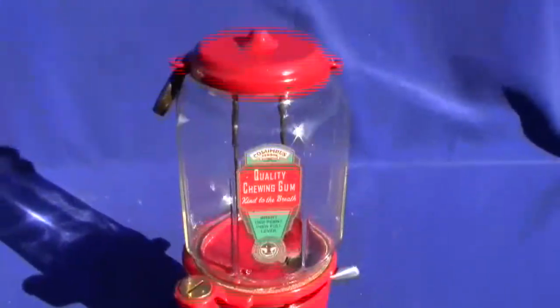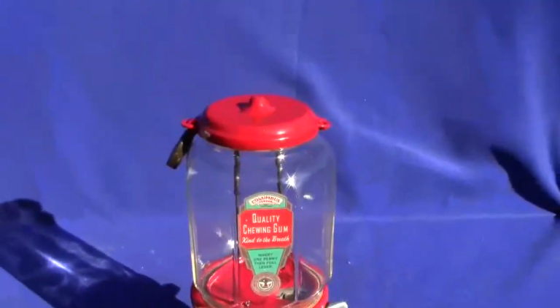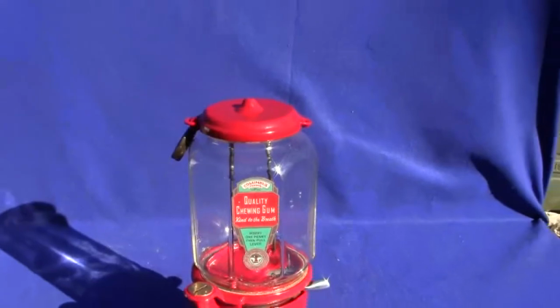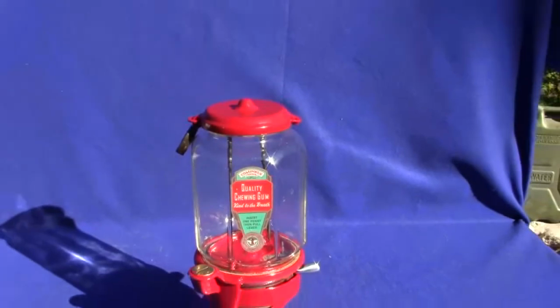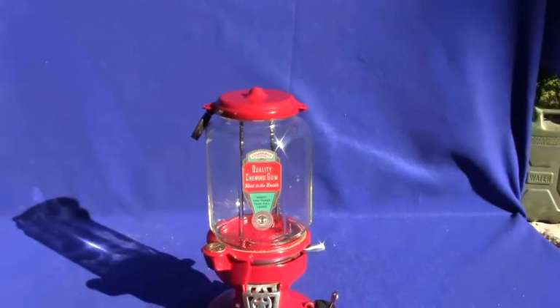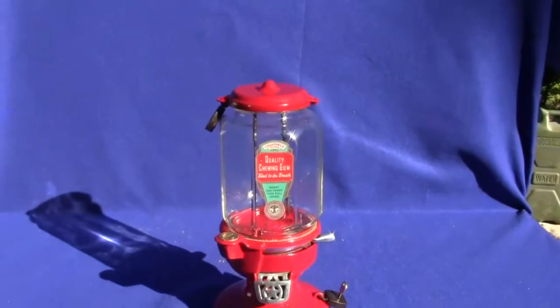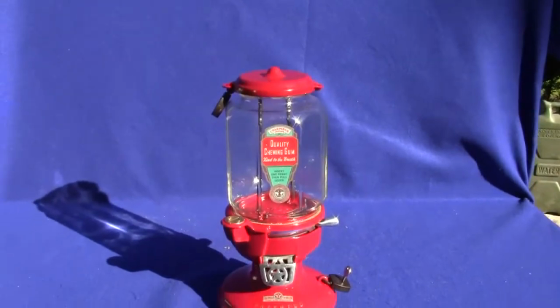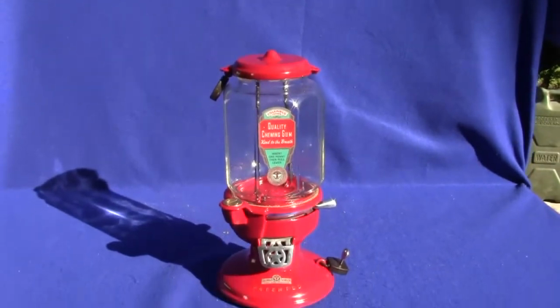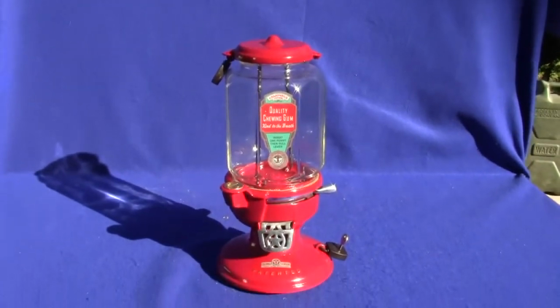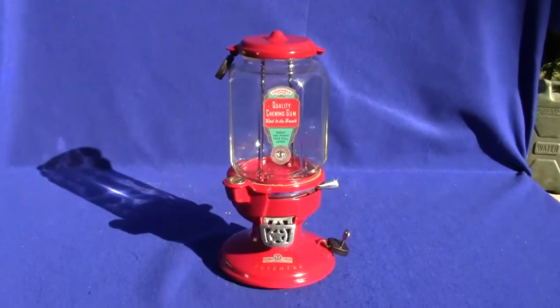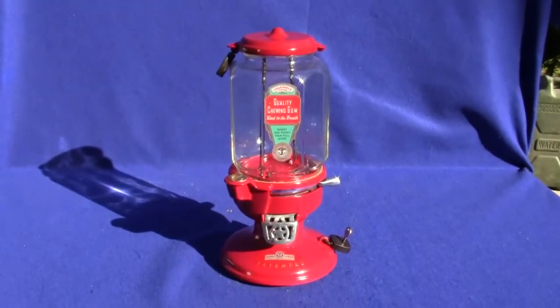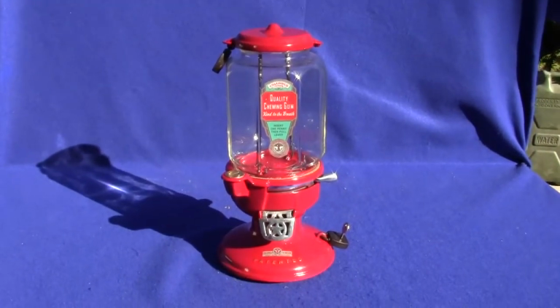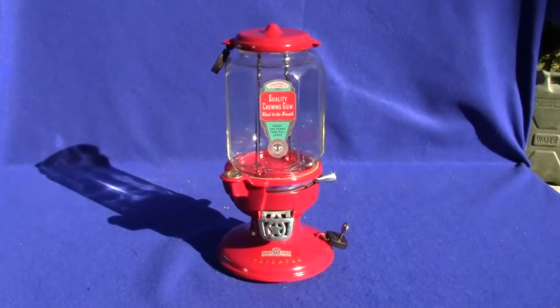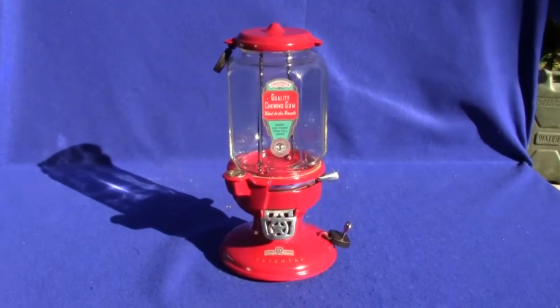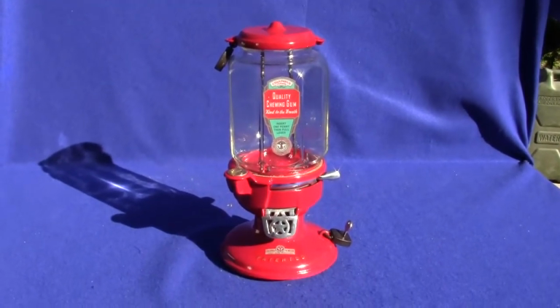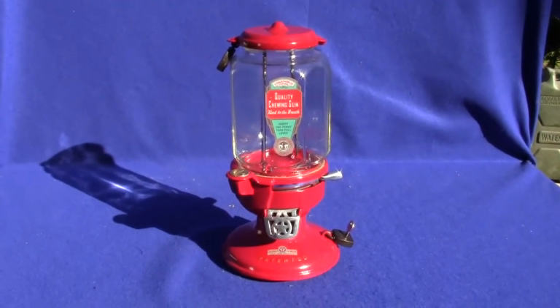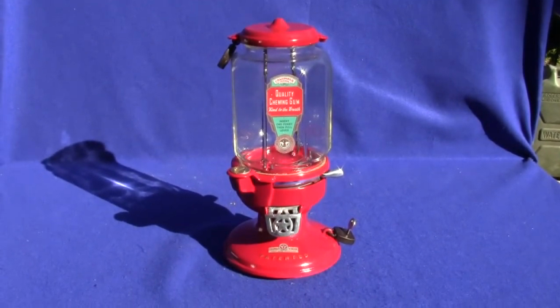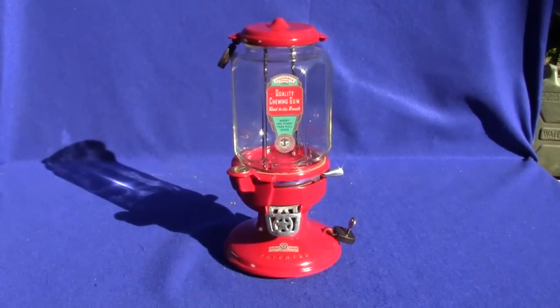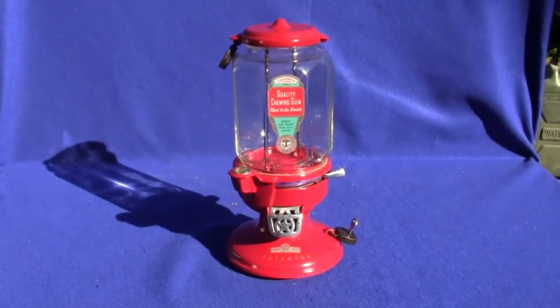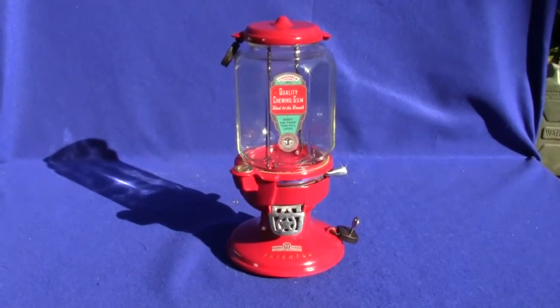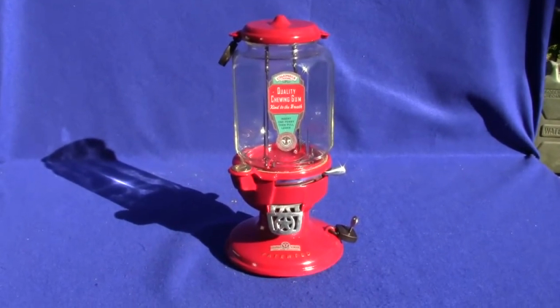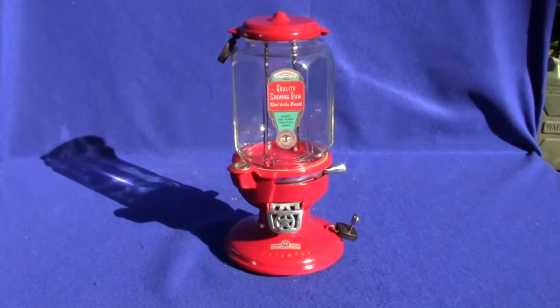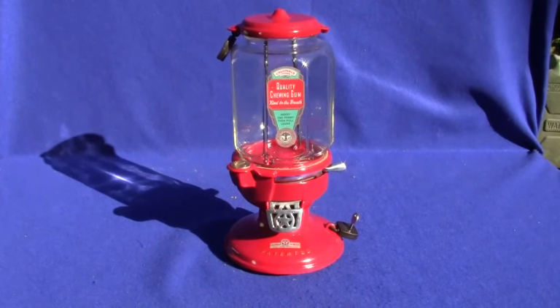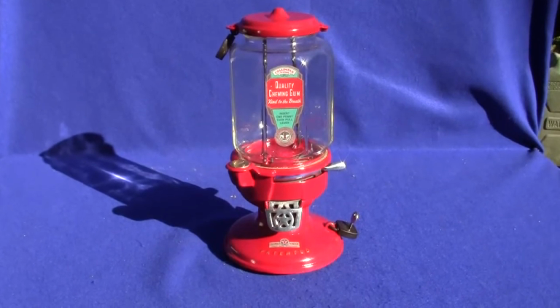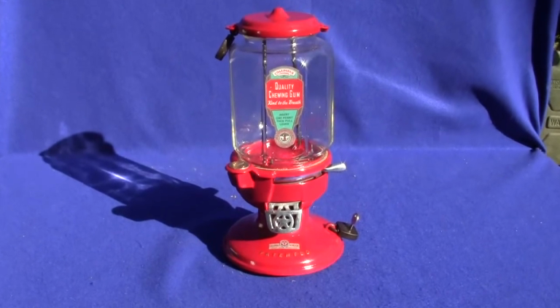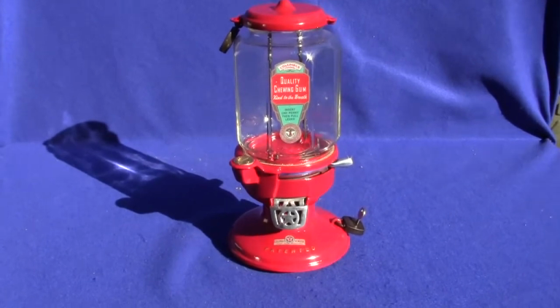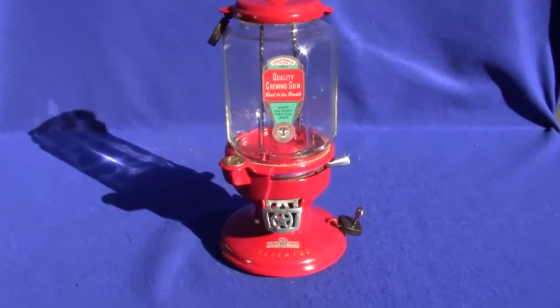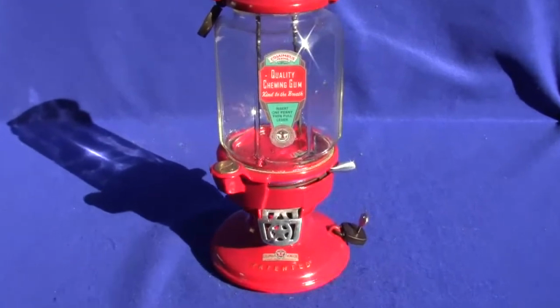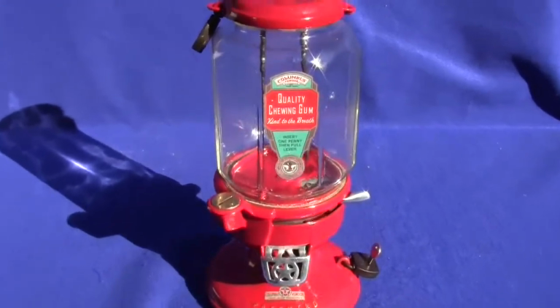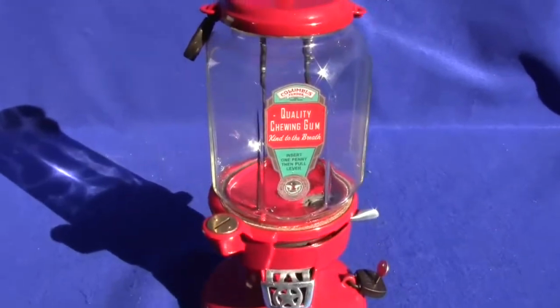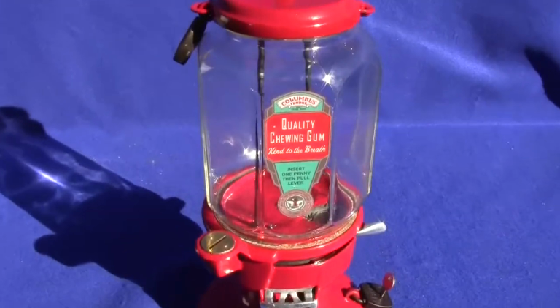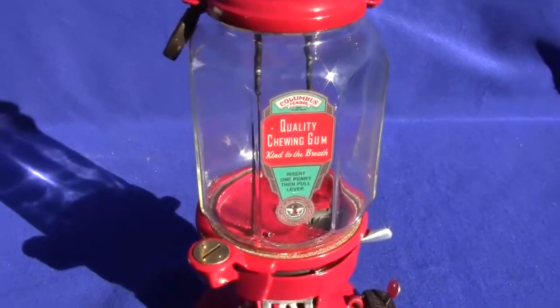We separate the globe from the machine, box everything separately and double box and ship using FedEx Ground, all new boxing materials.